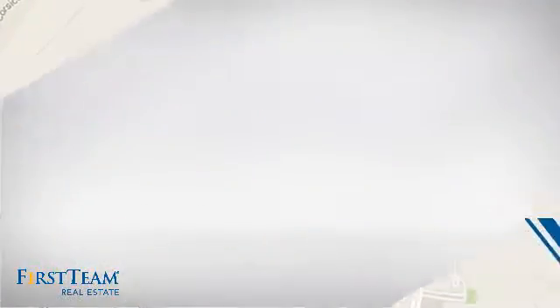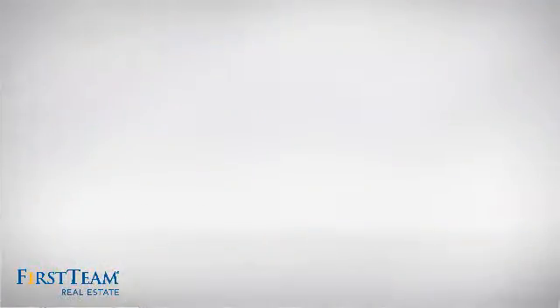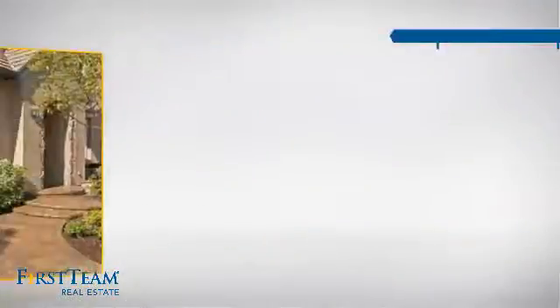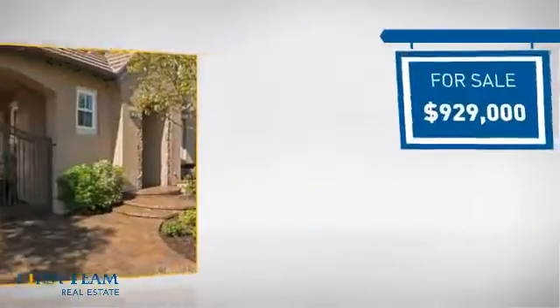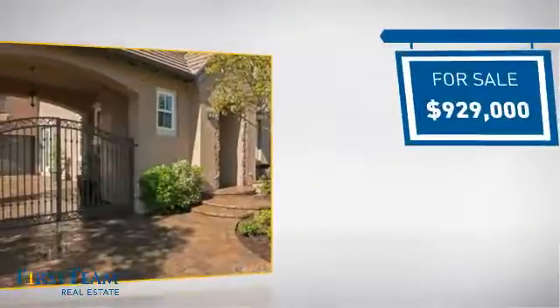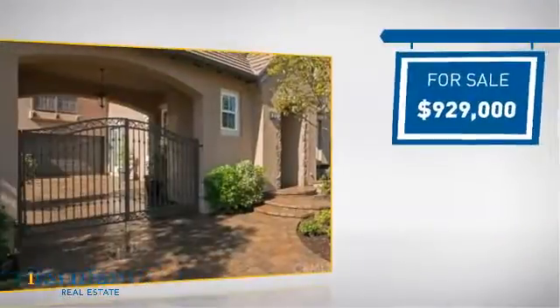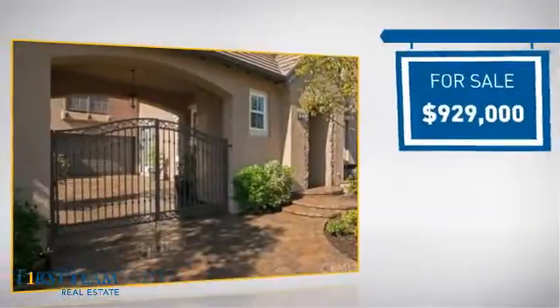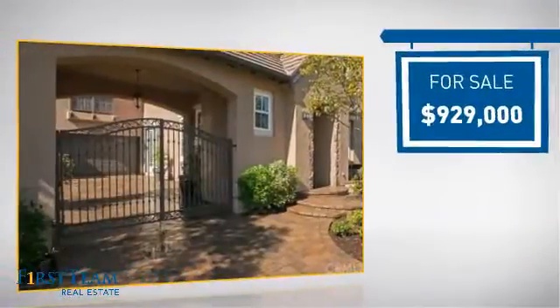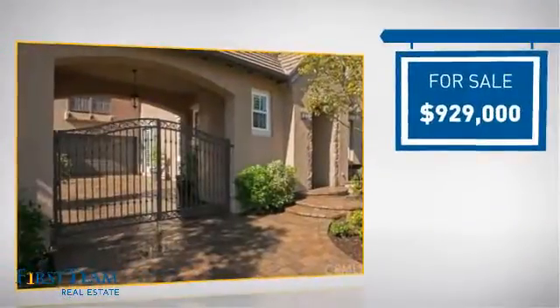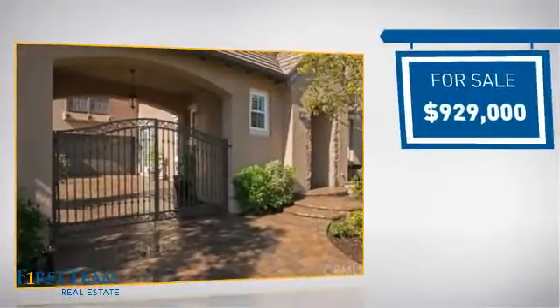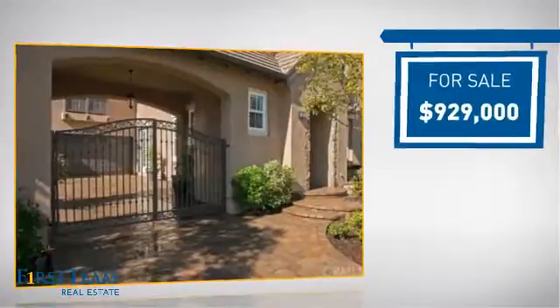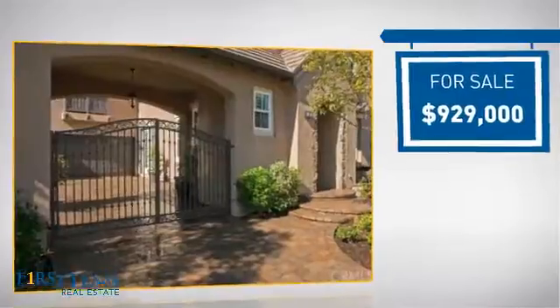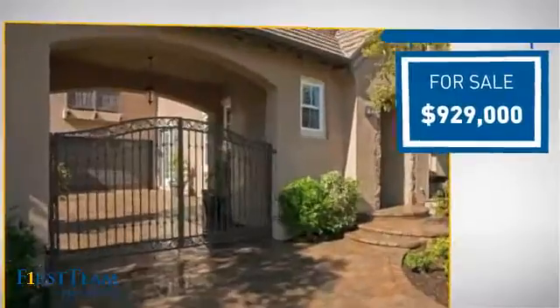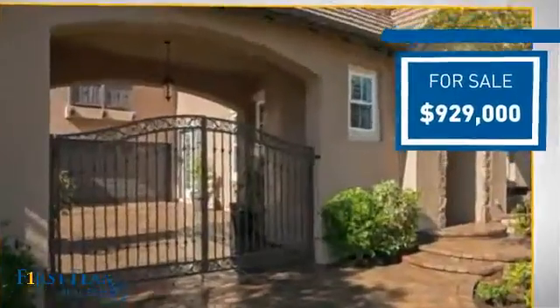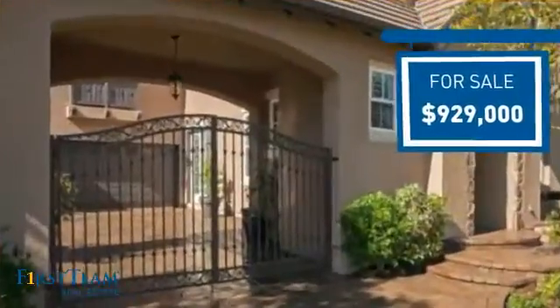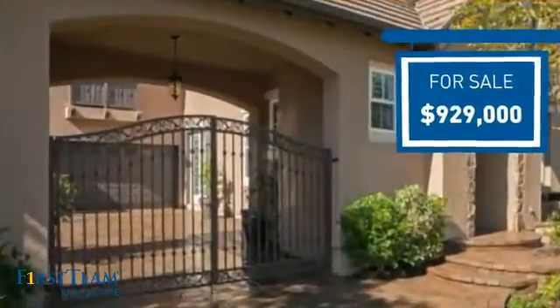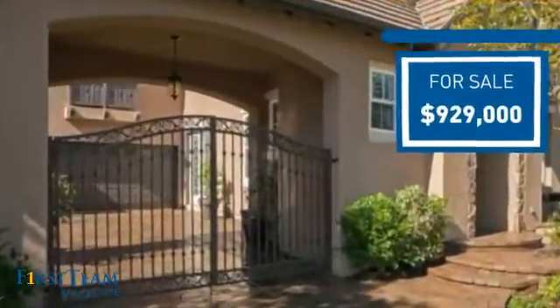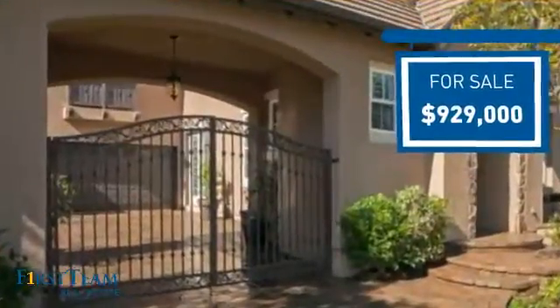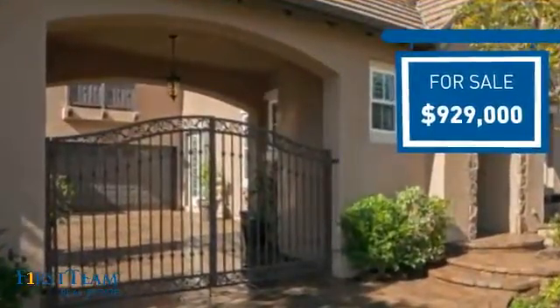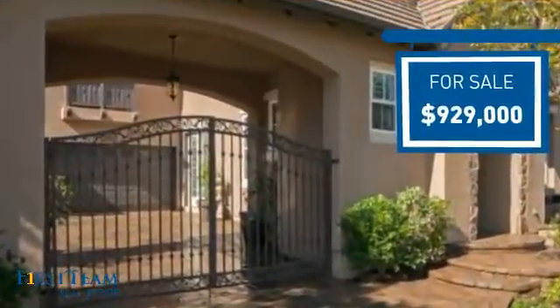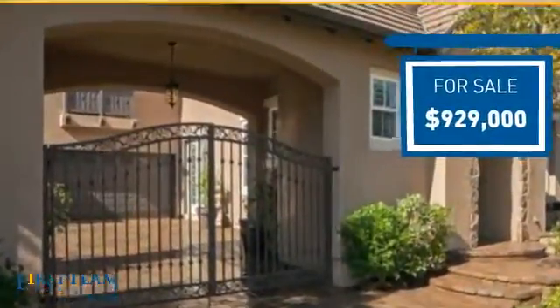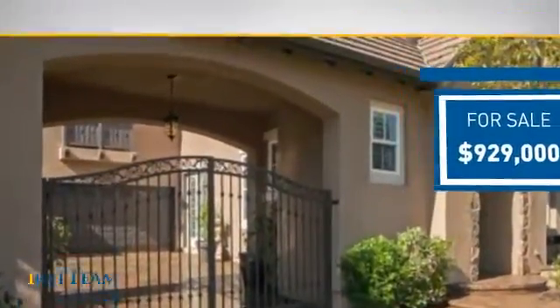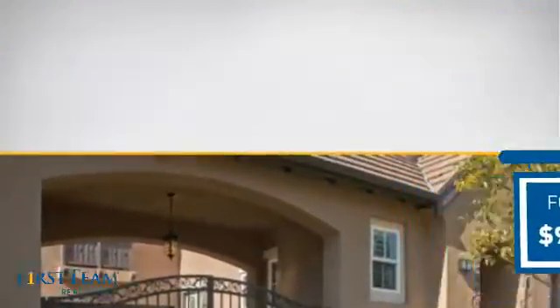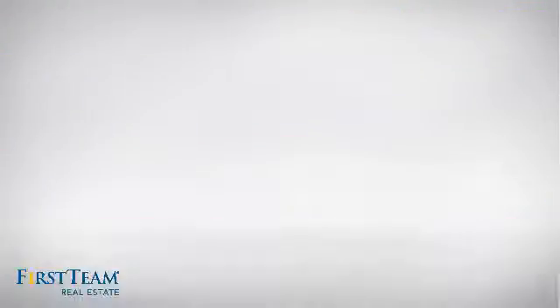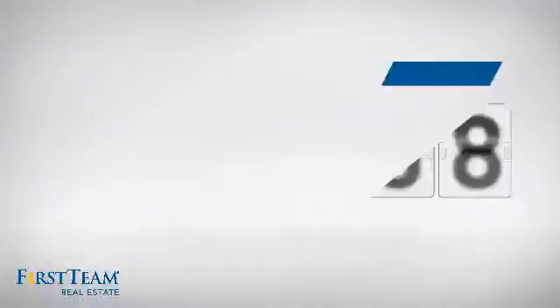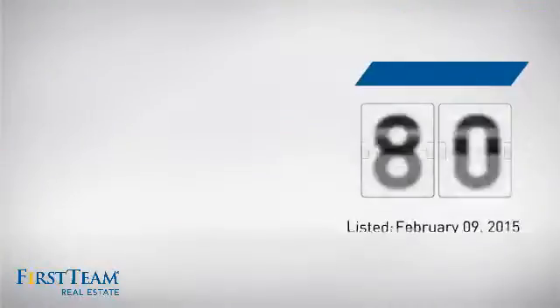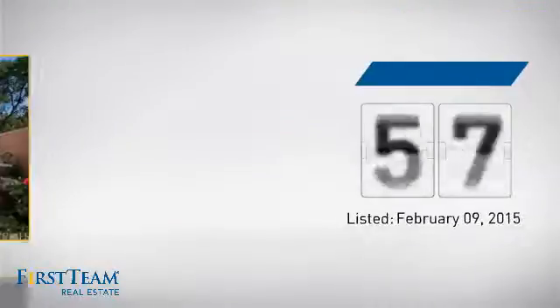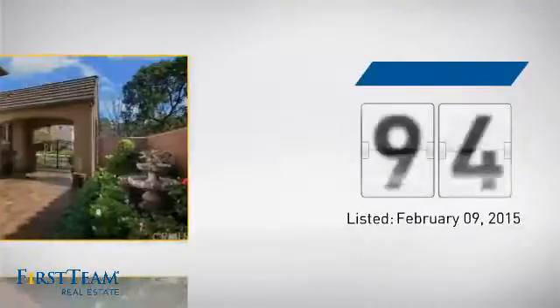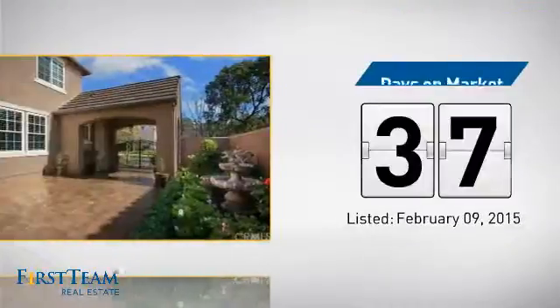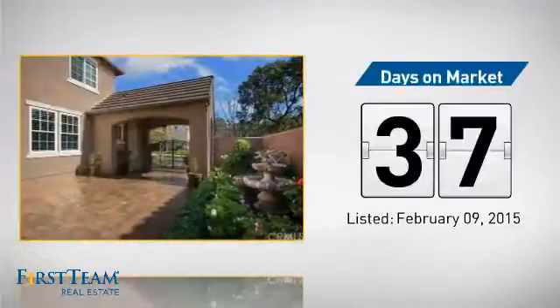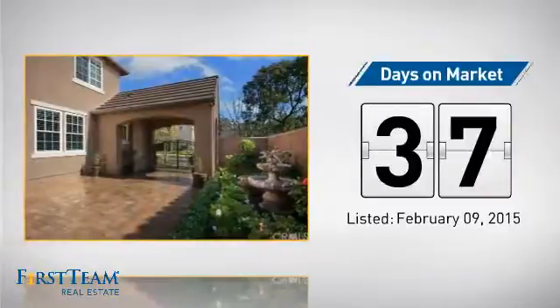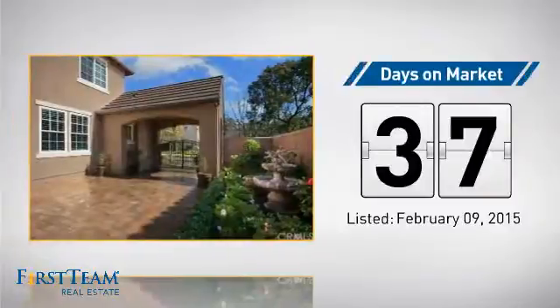Currently listed at just over $900,000, it's been on the market since February.